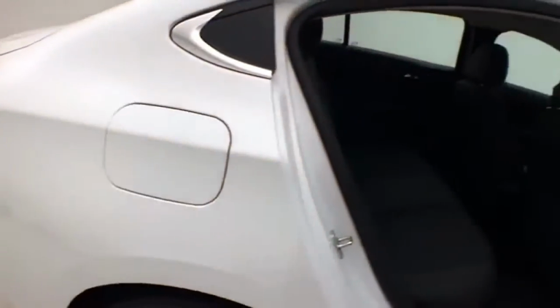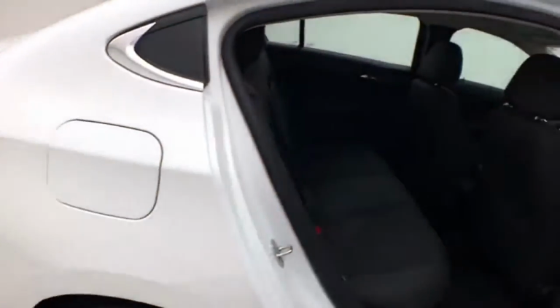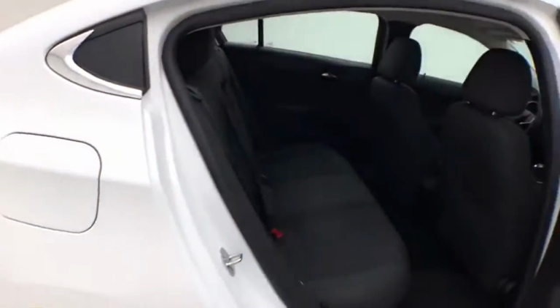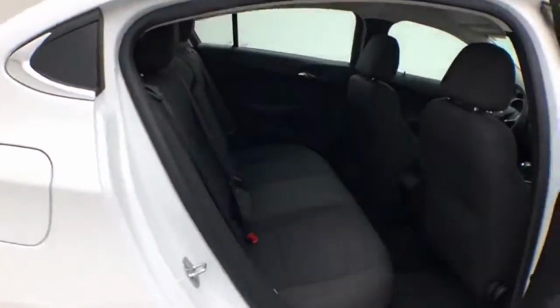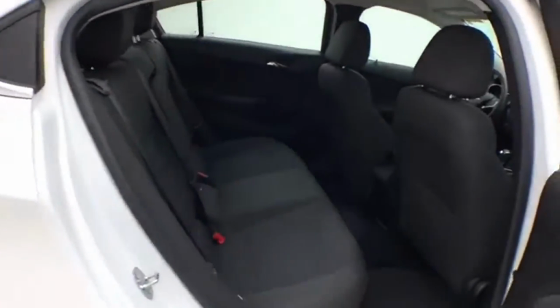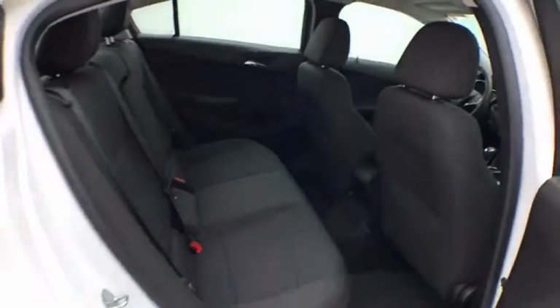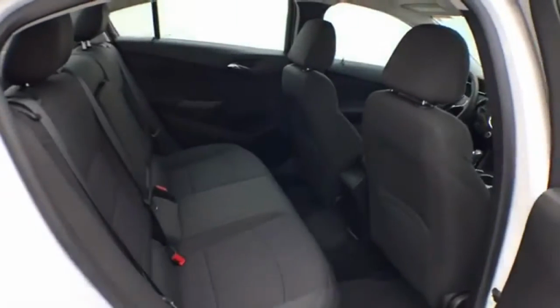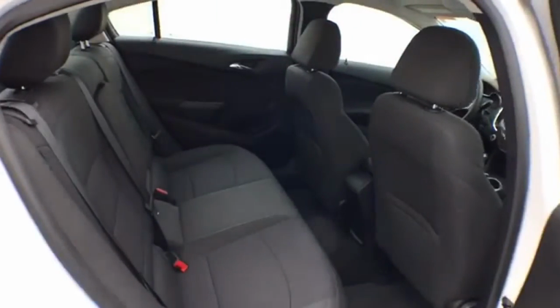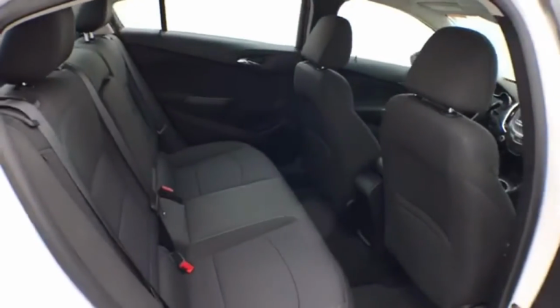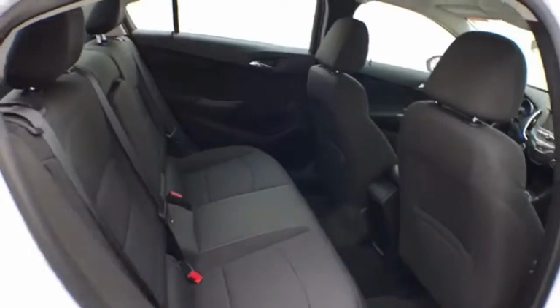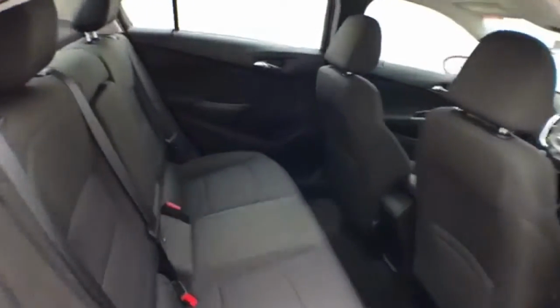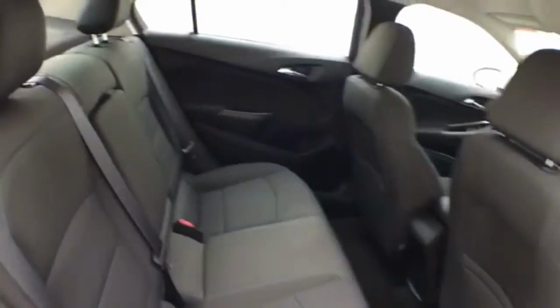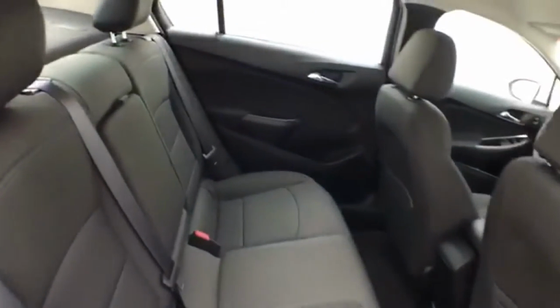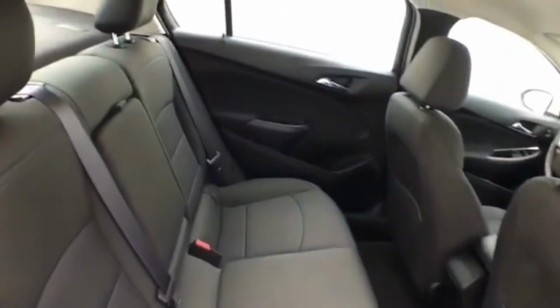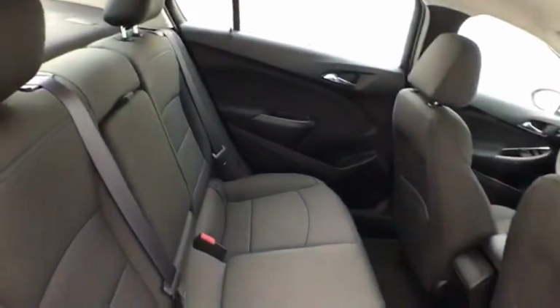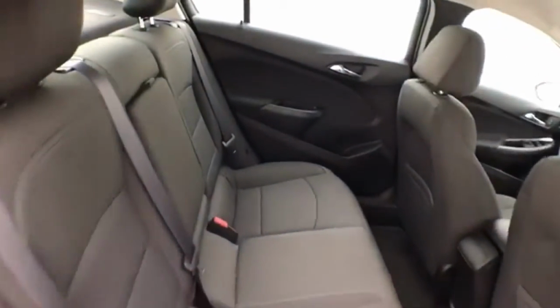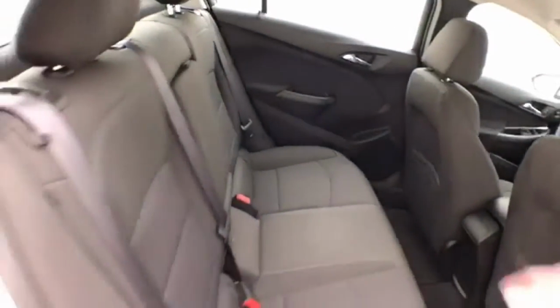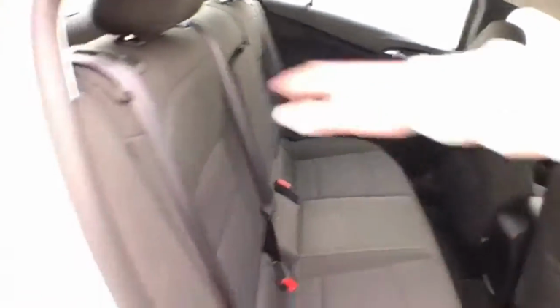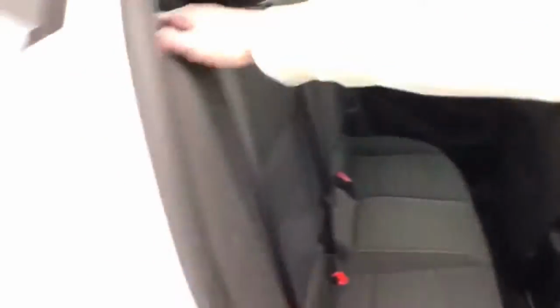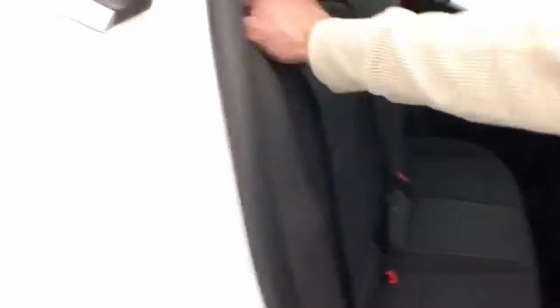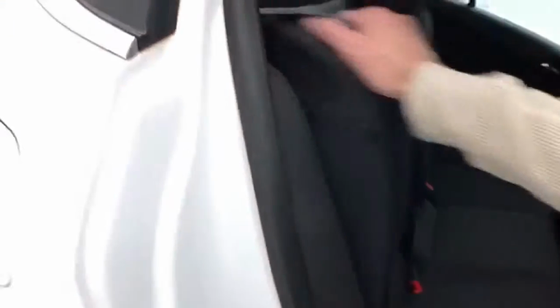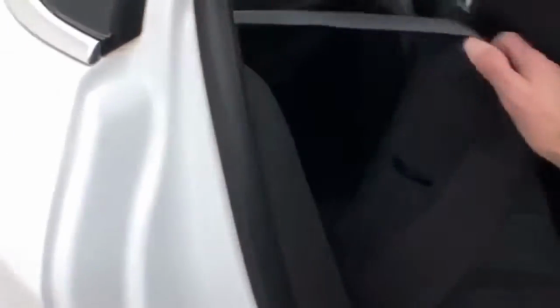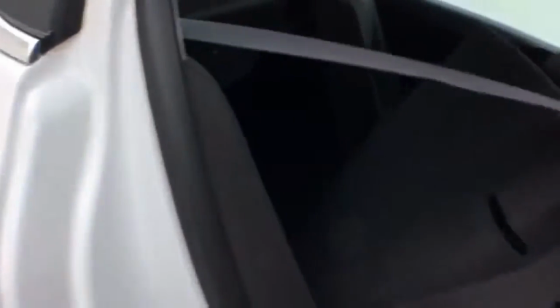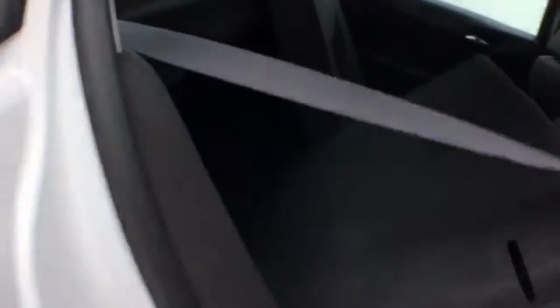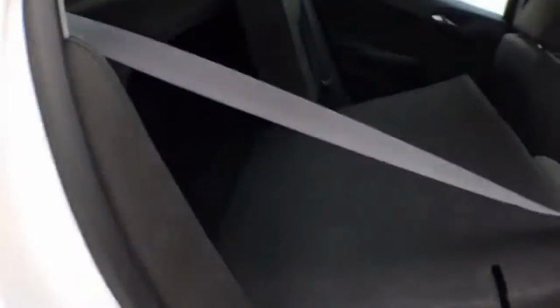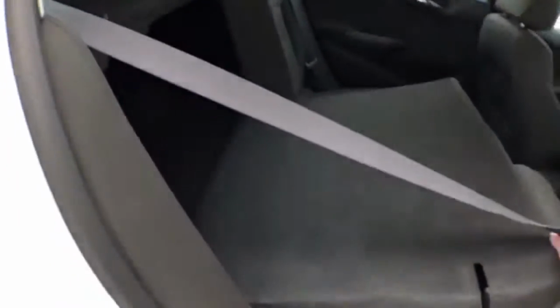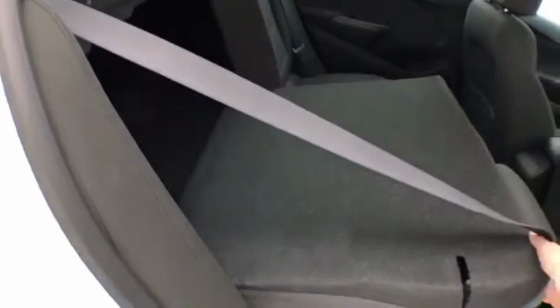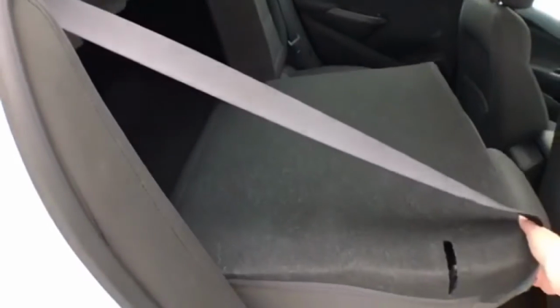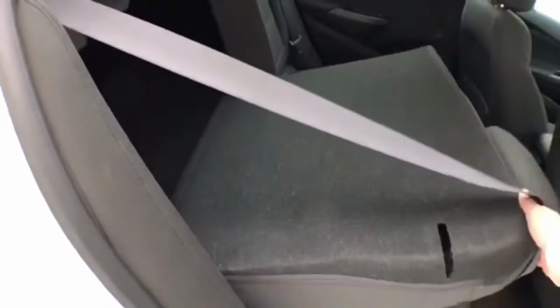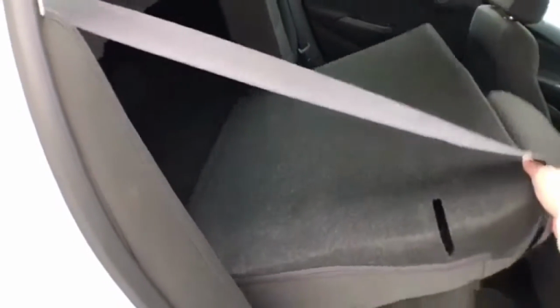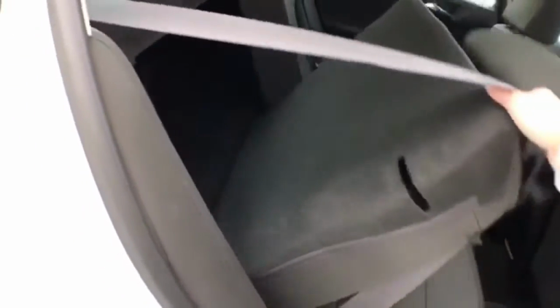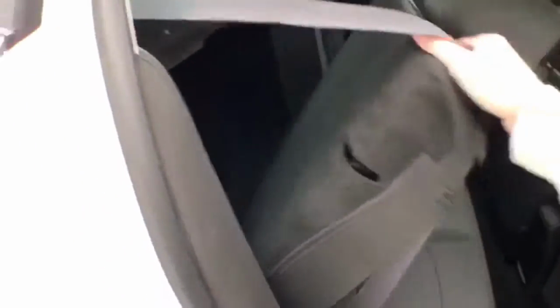Seats five with a cloth interior. The split seatback folds down to accommodate longer cargo items.